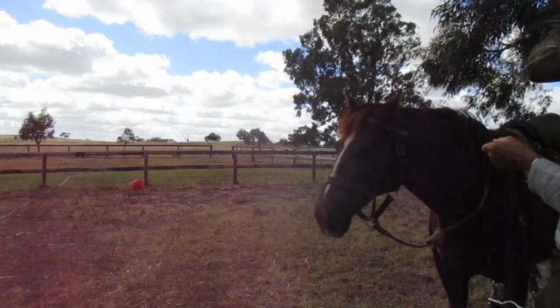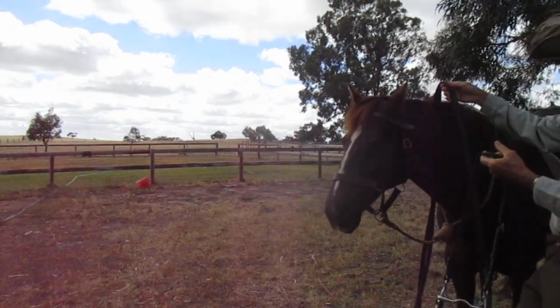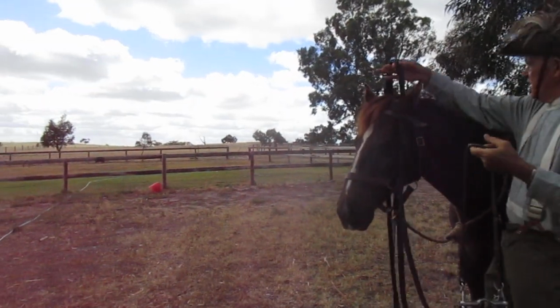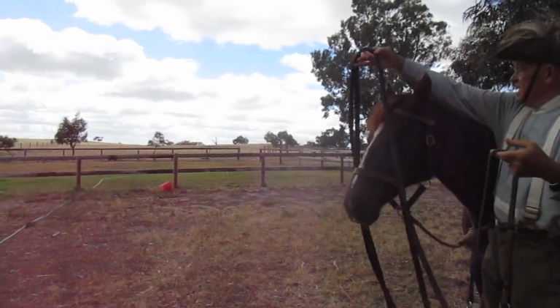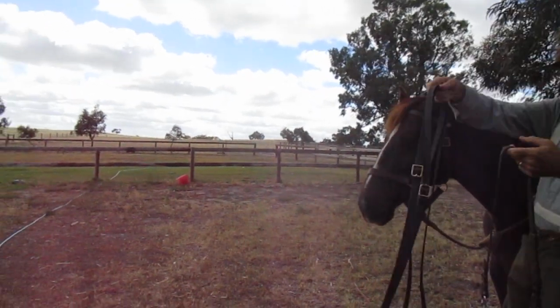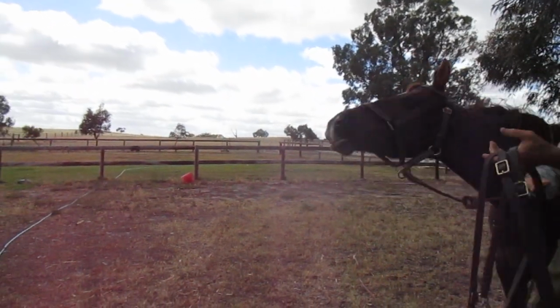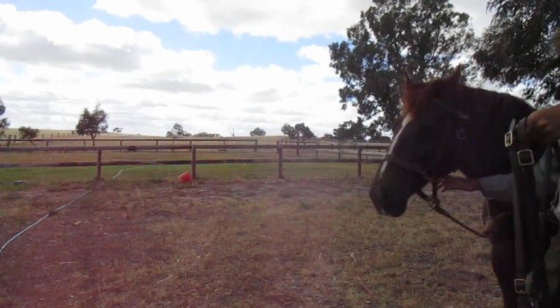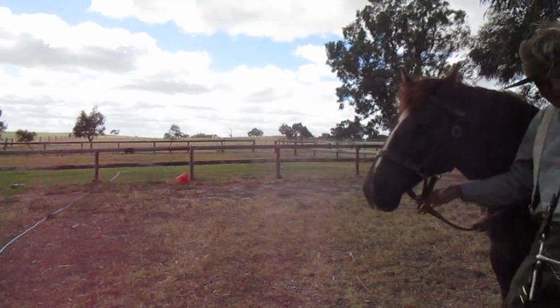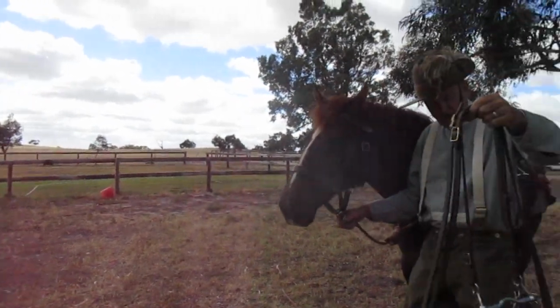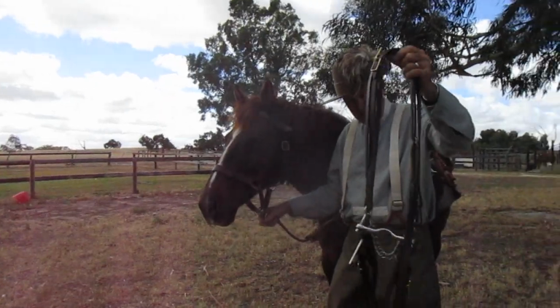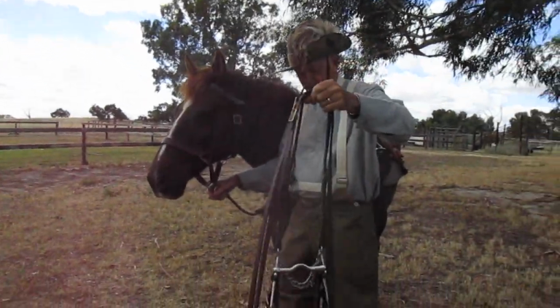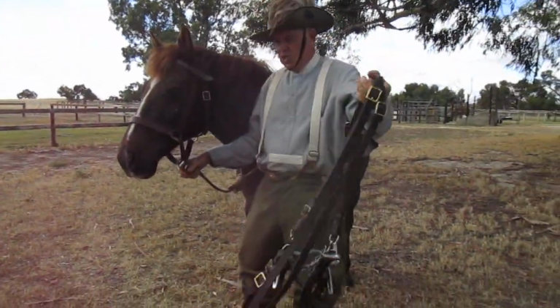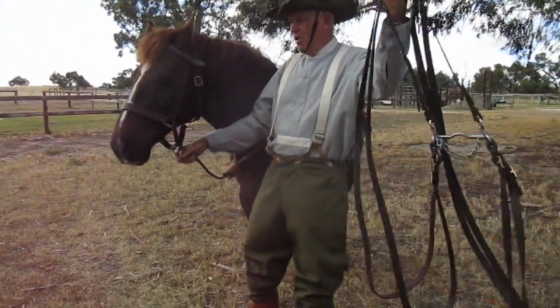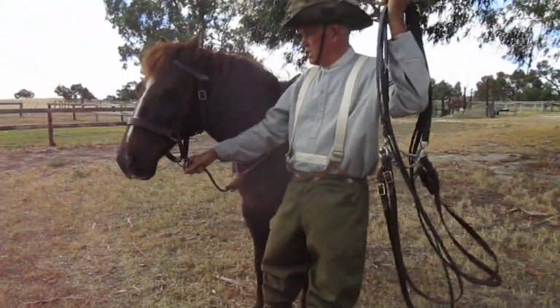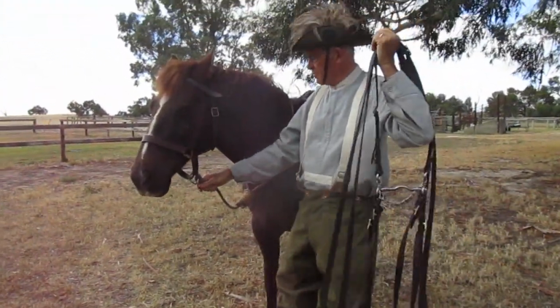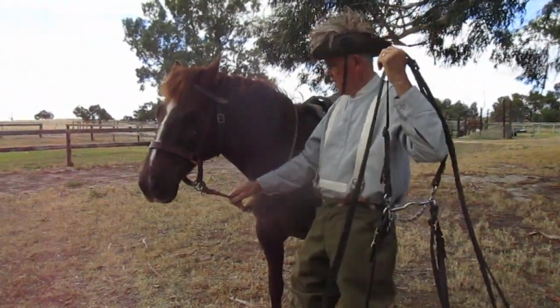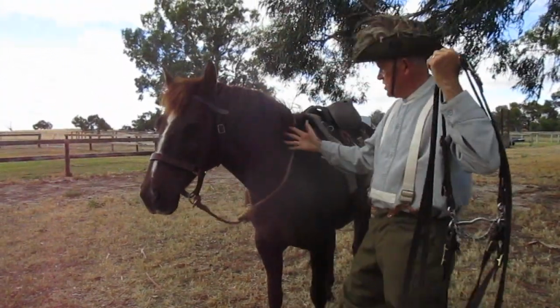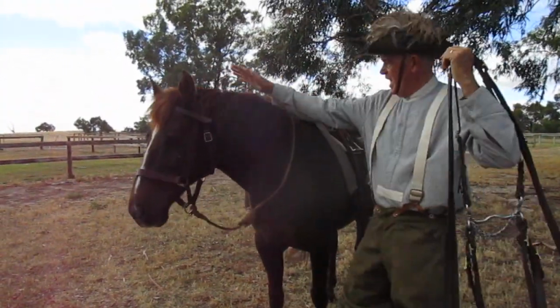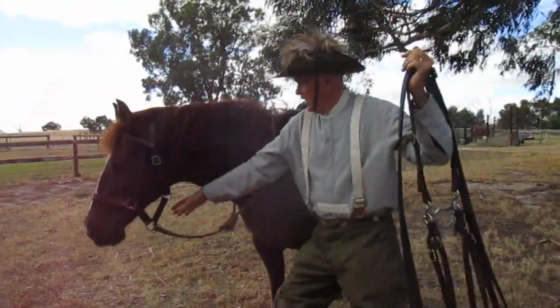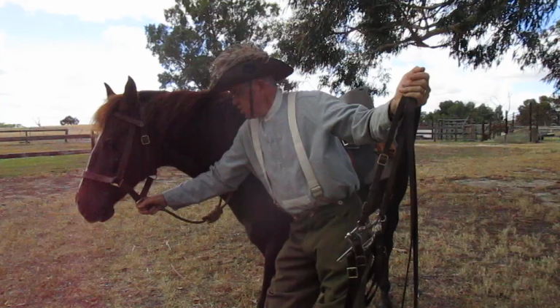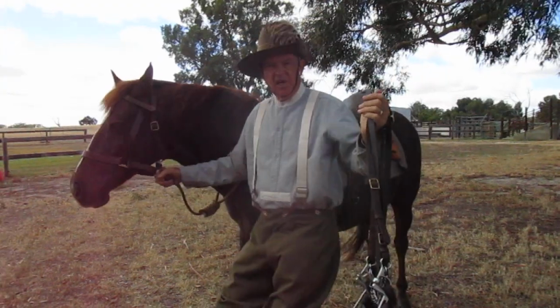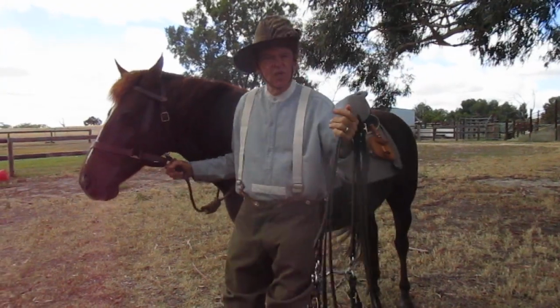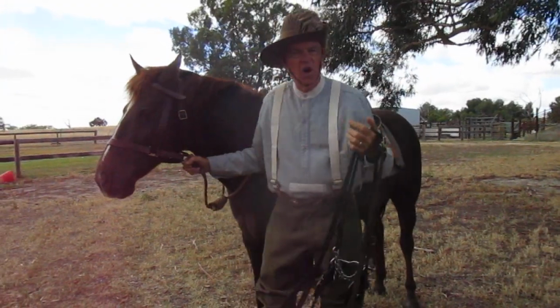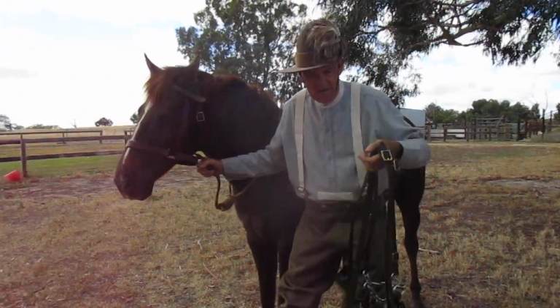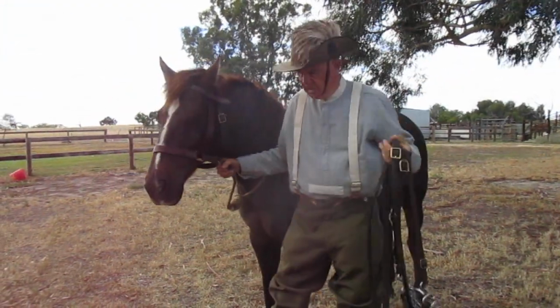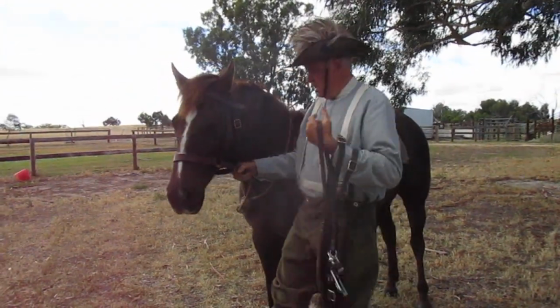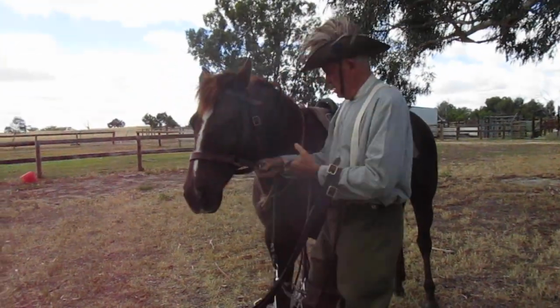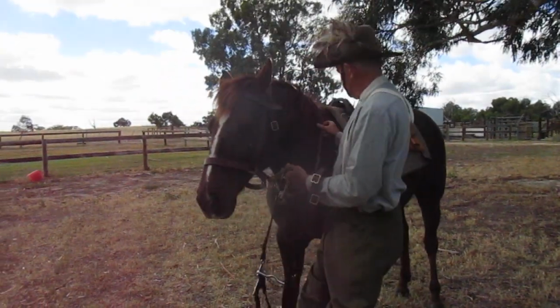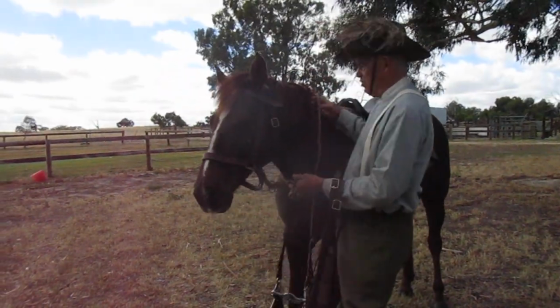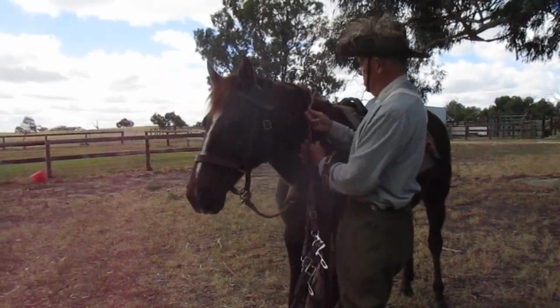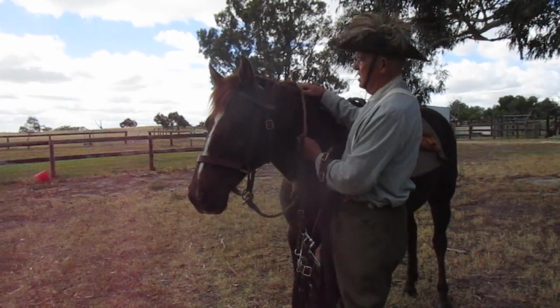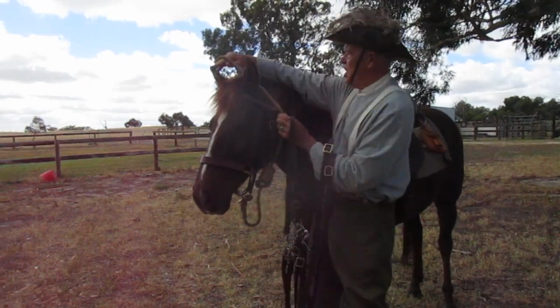See that — it came out nice and easily. So now you can see what we have here: a set of double reins and the bit. That's all come off easily.